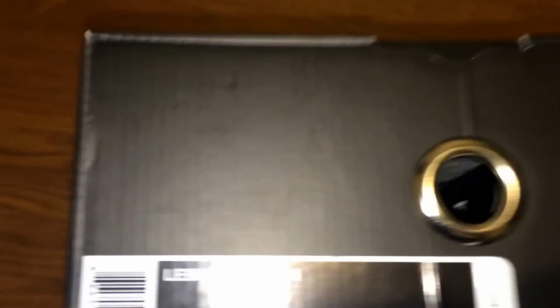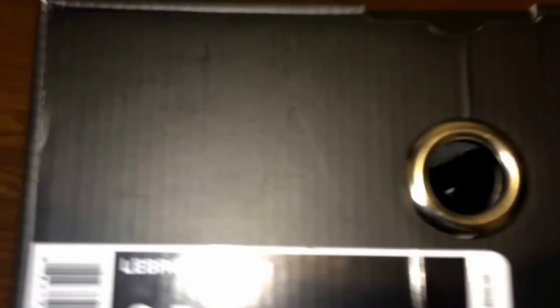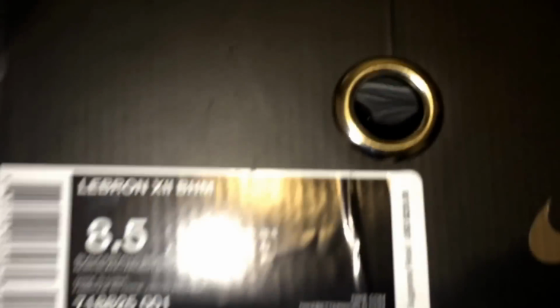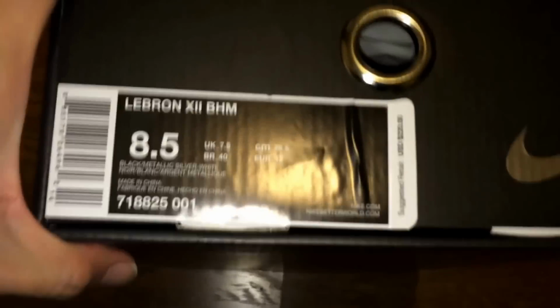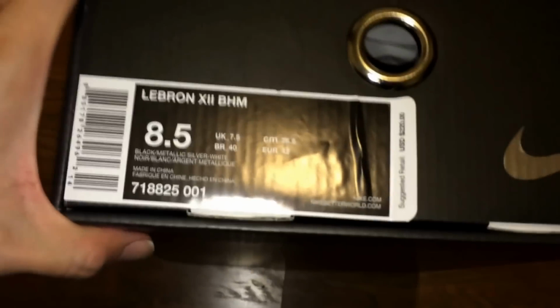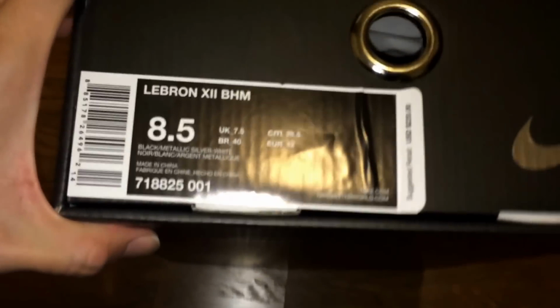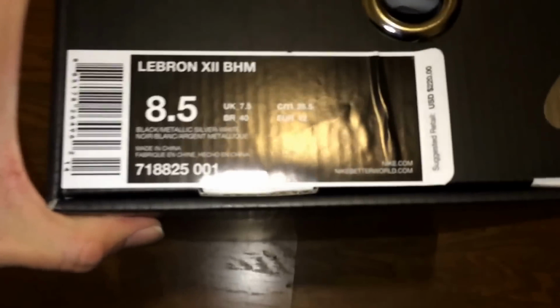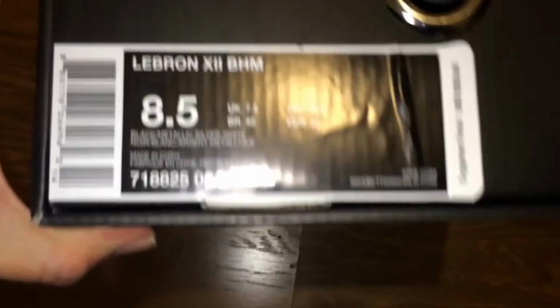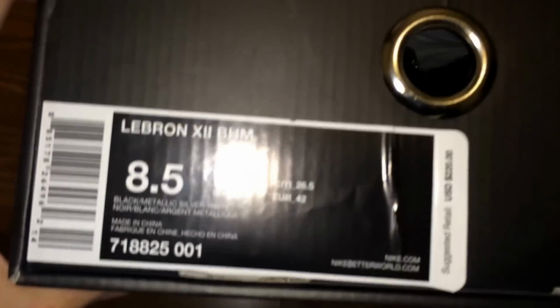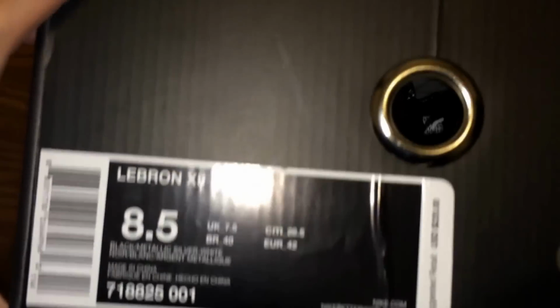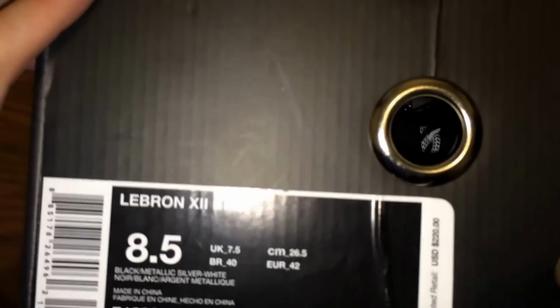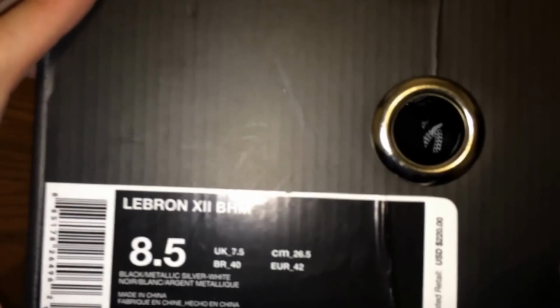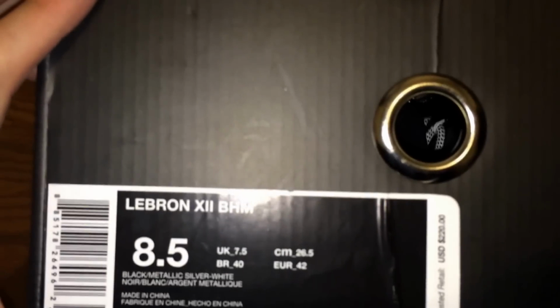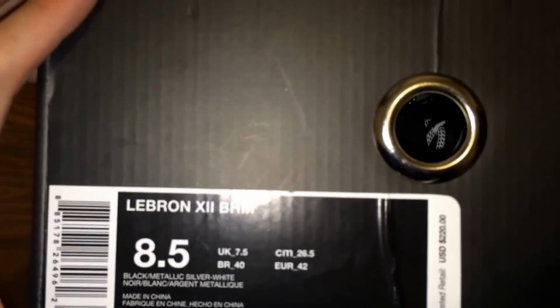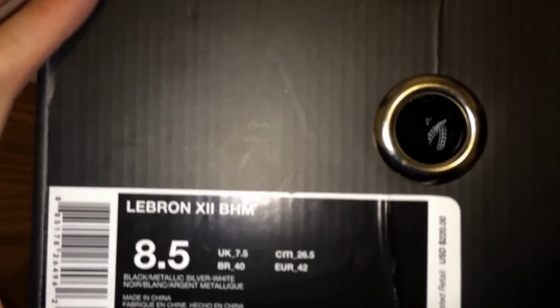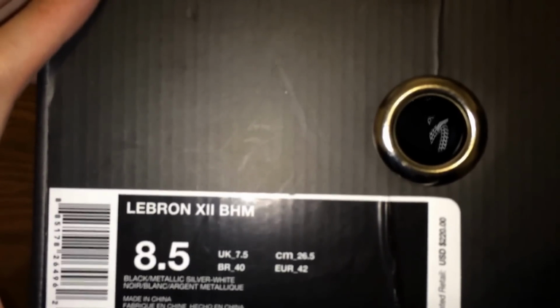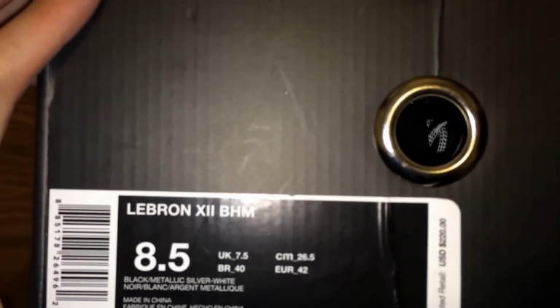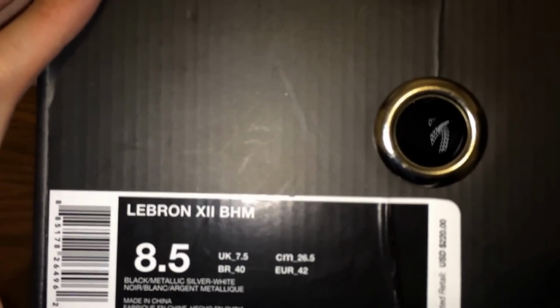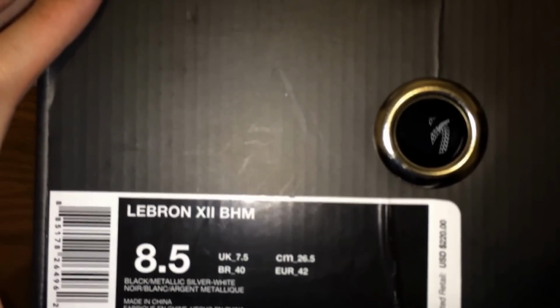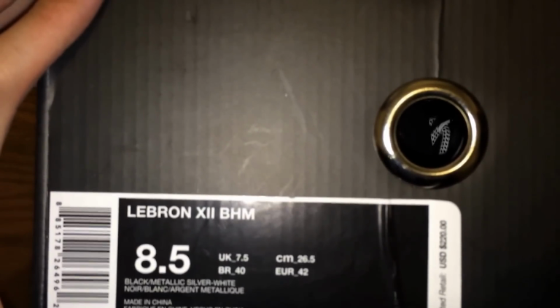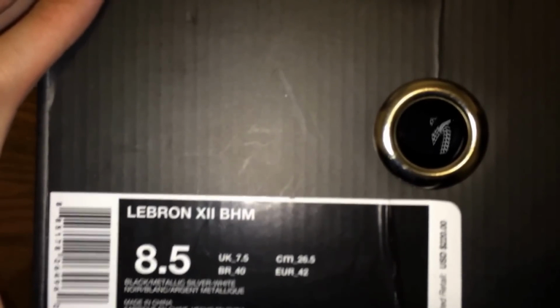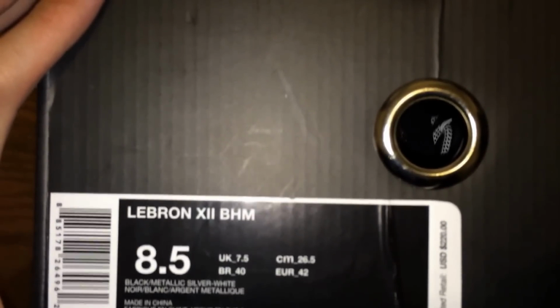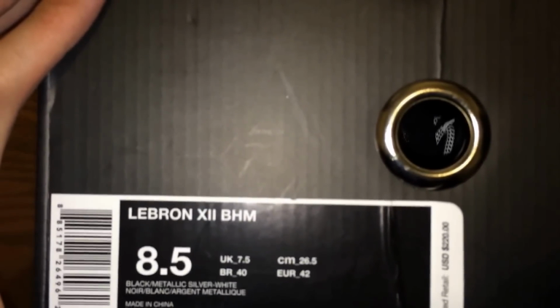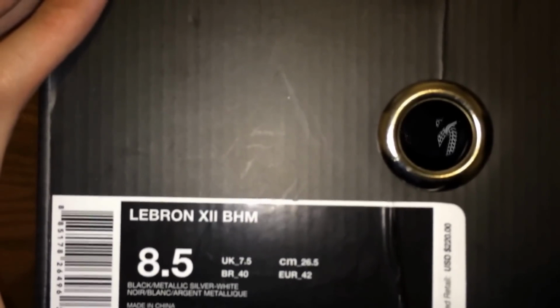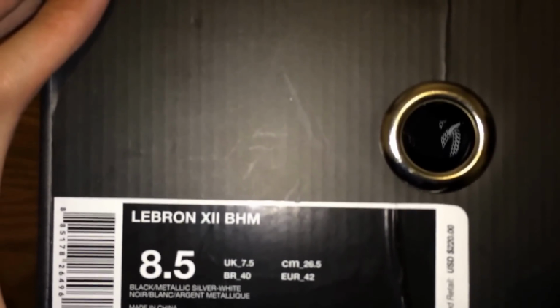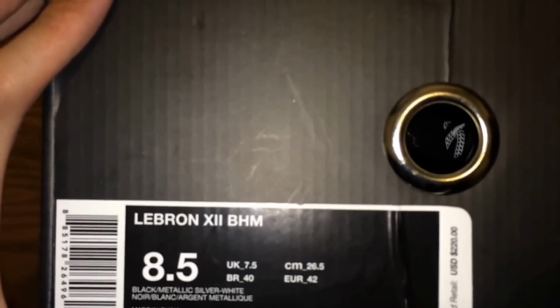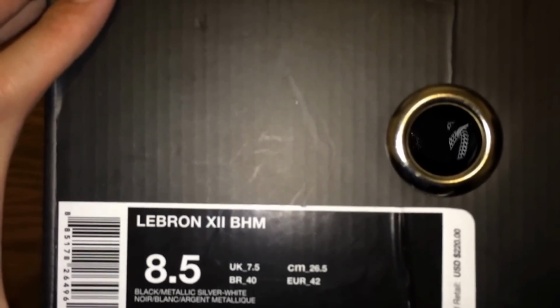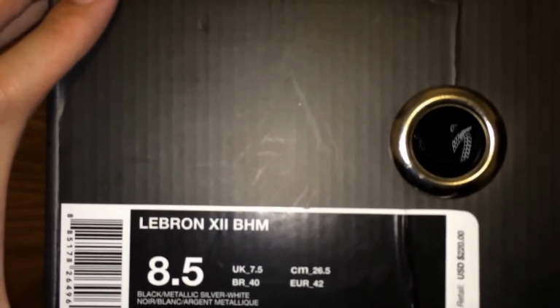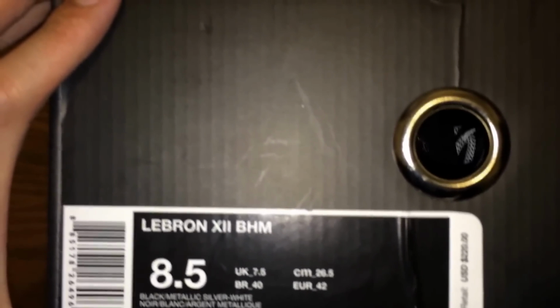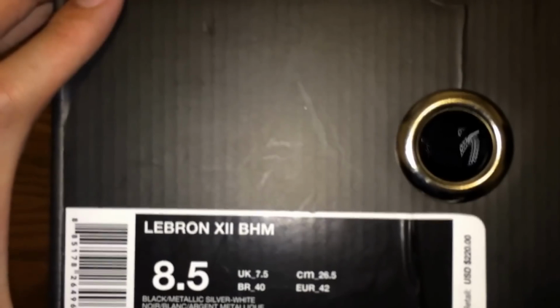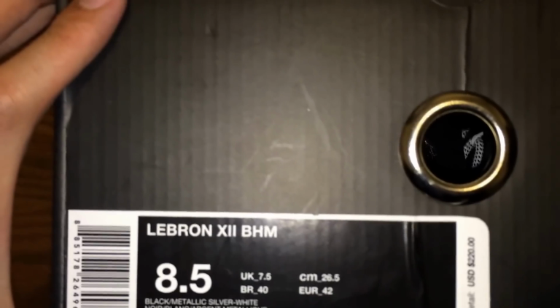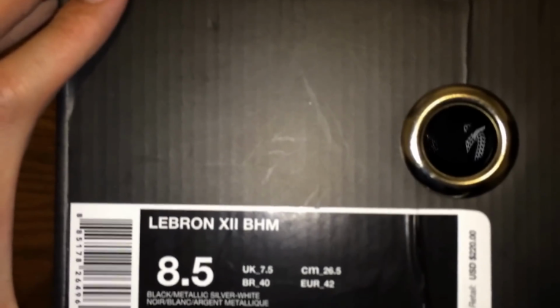It was a little bit hard though. I won't do it with the flash on. But all it says is LeBron 12 Black History Month — black, metallic, silver, white.